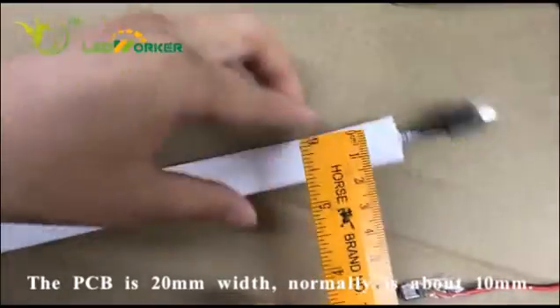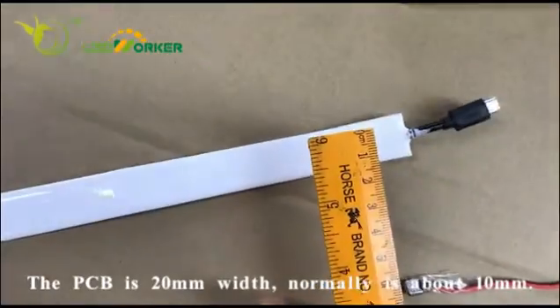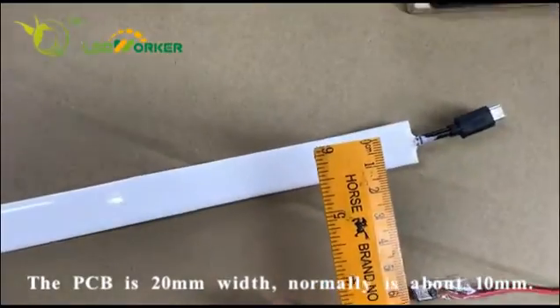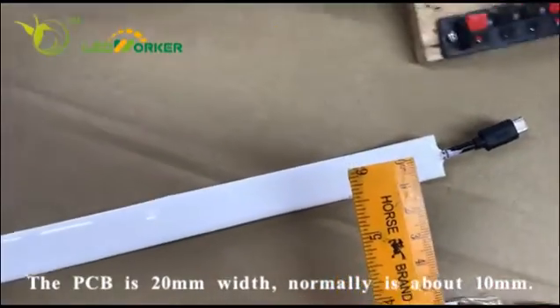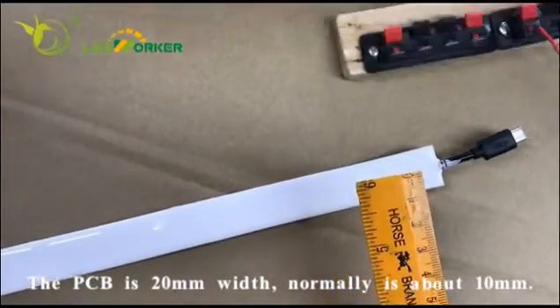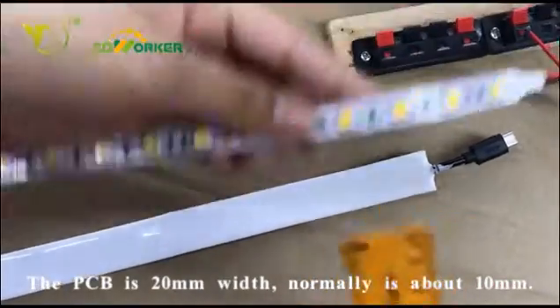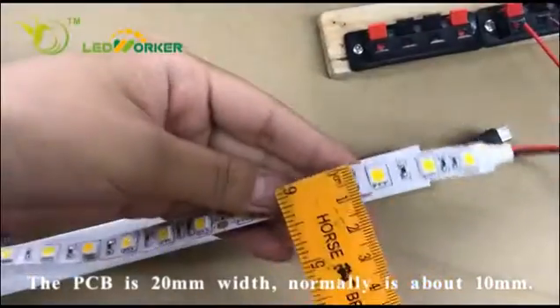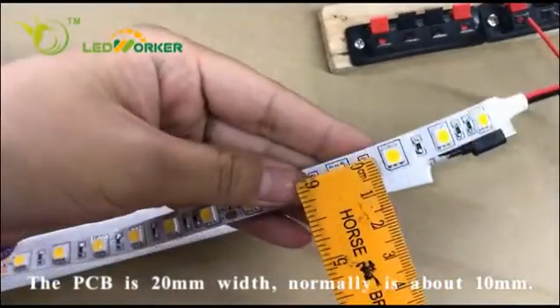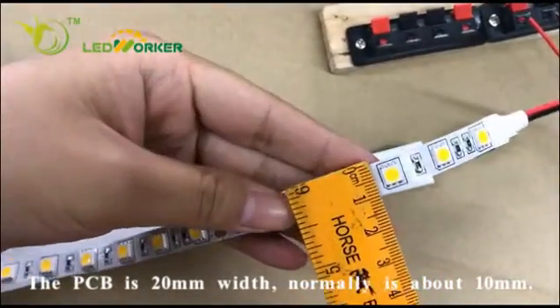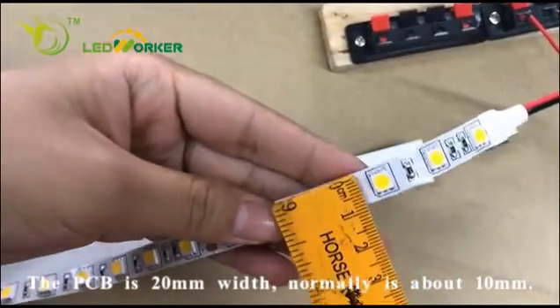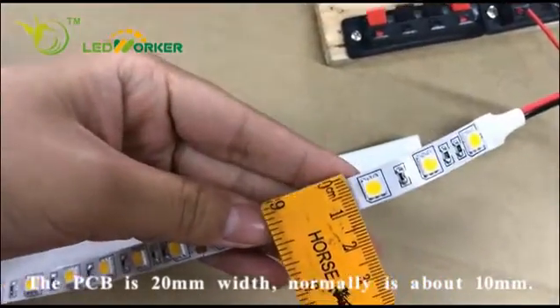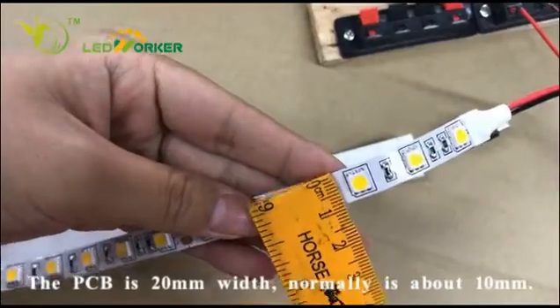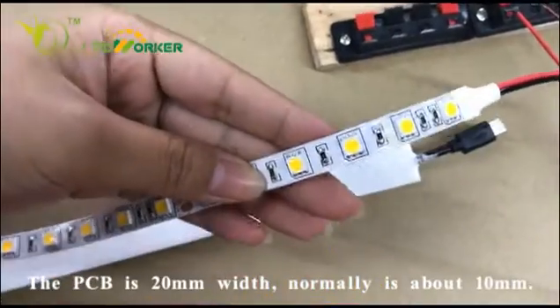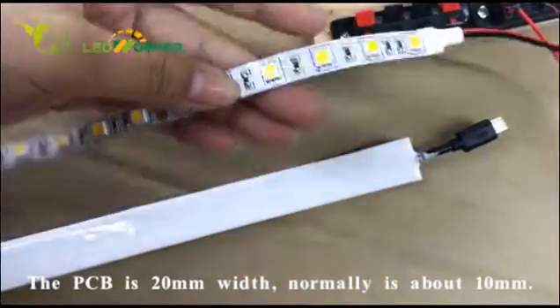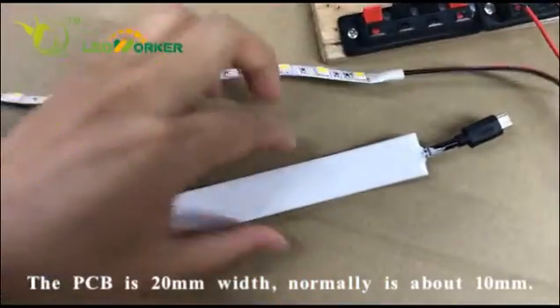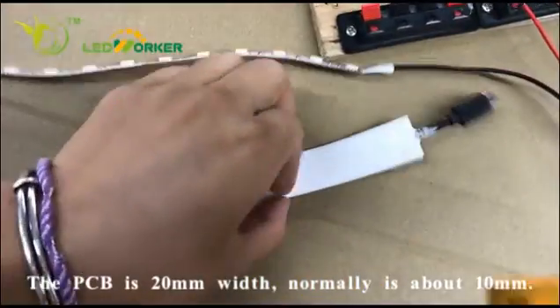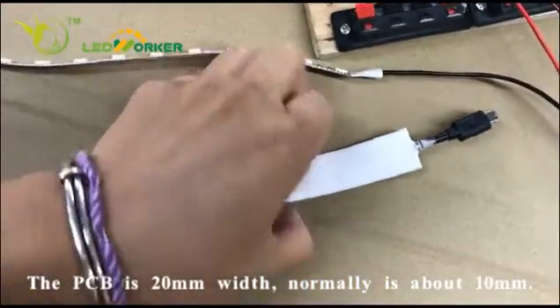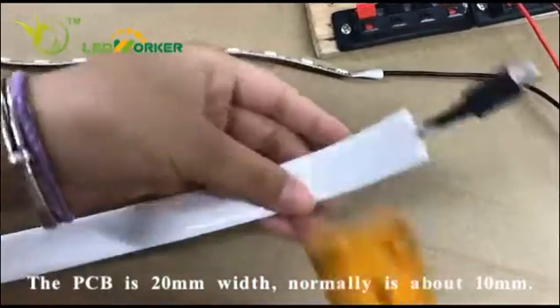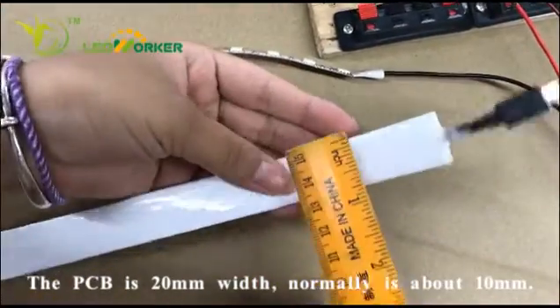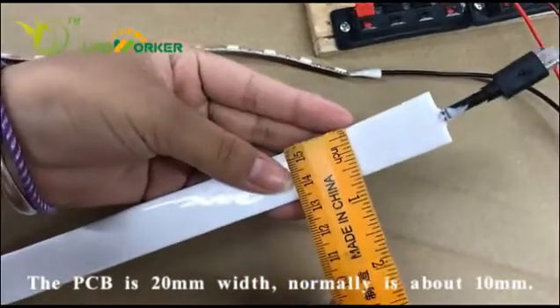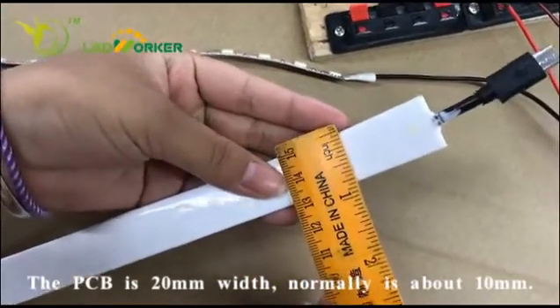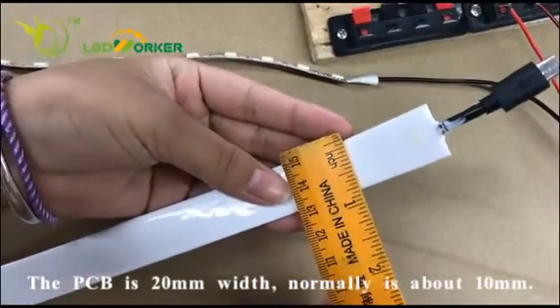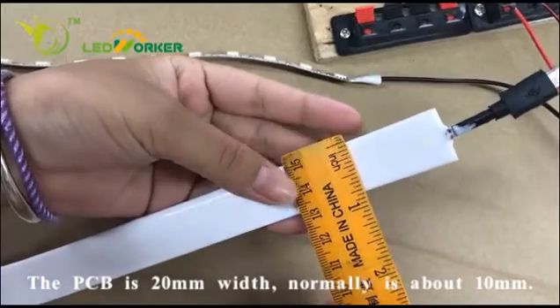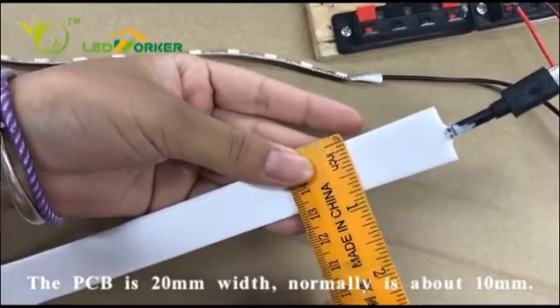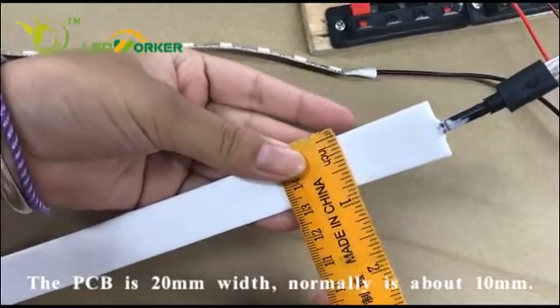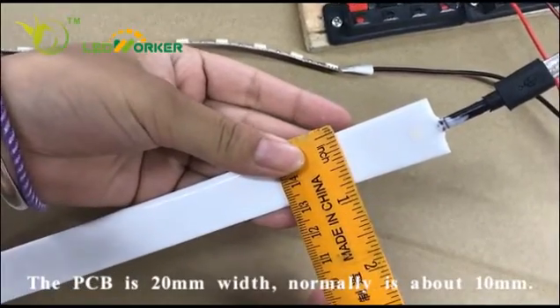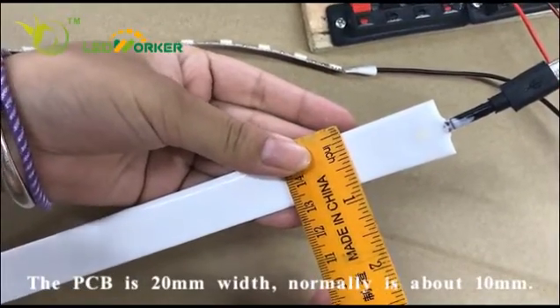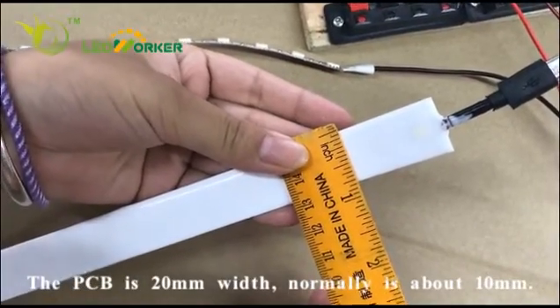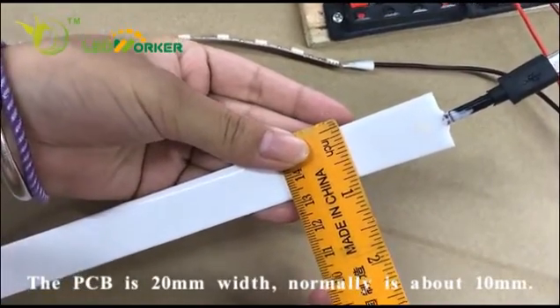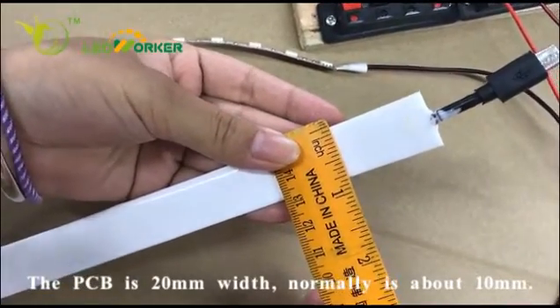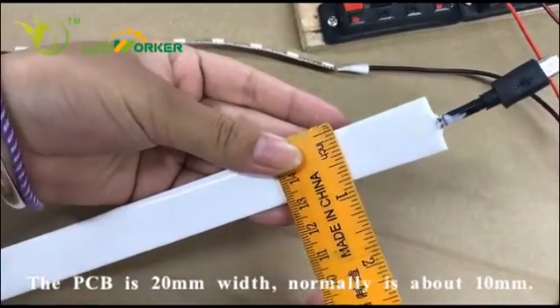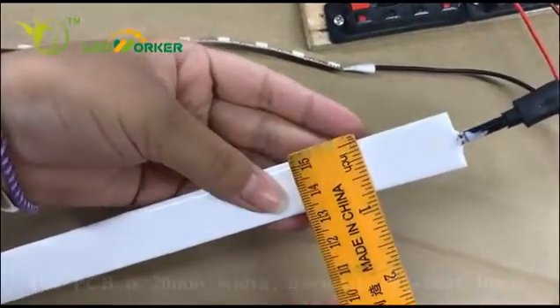And for the normal screwdriver, it is about 10mm. For inches, it is about 0.75 inches.